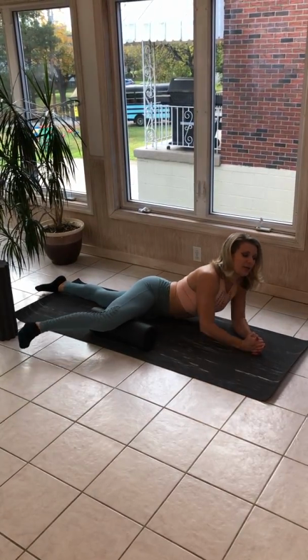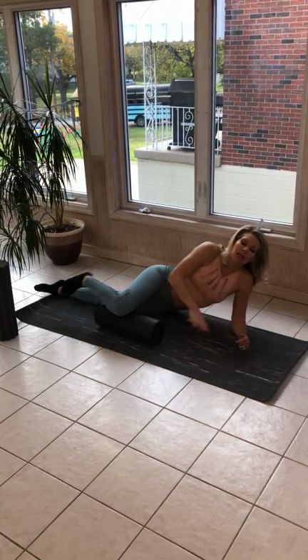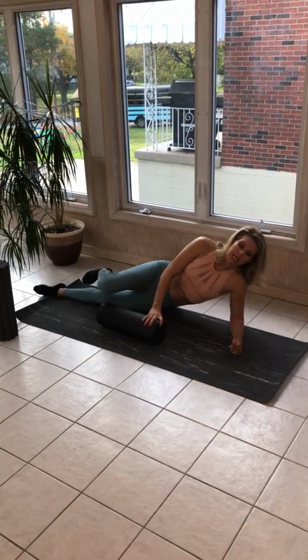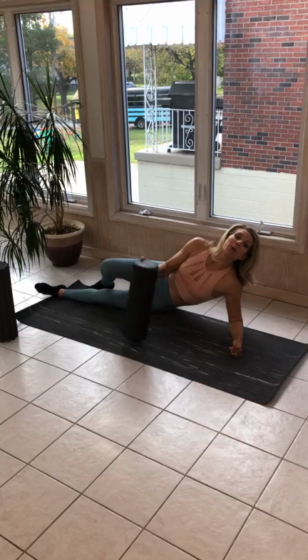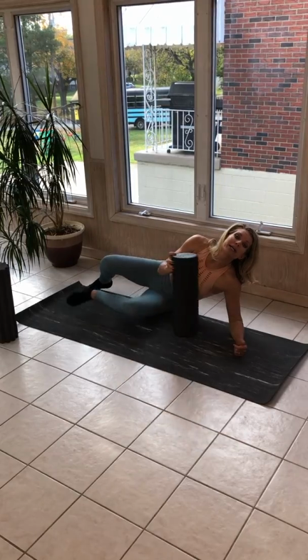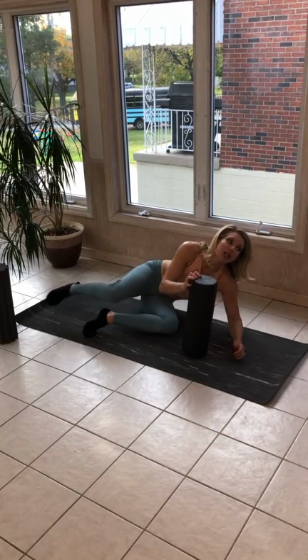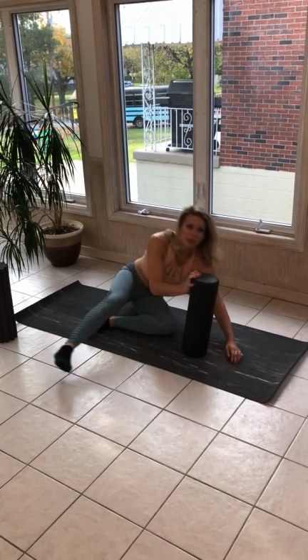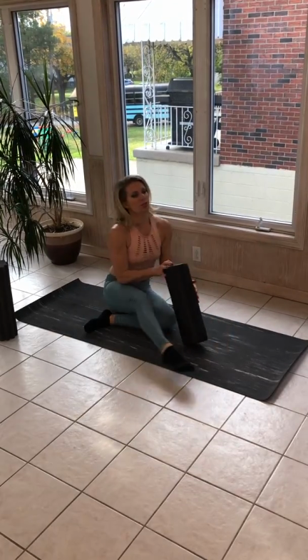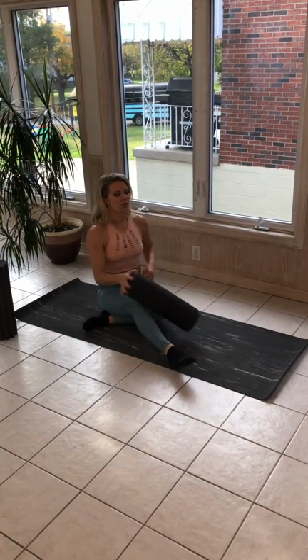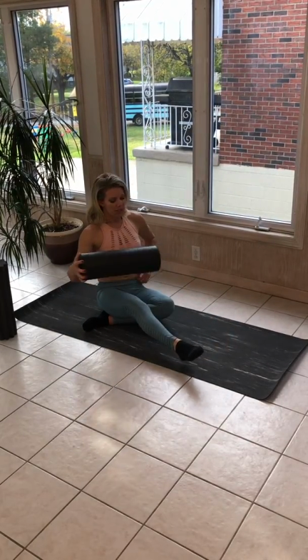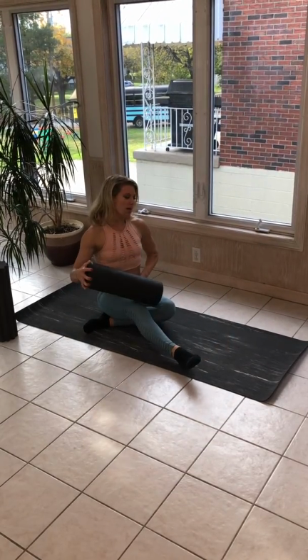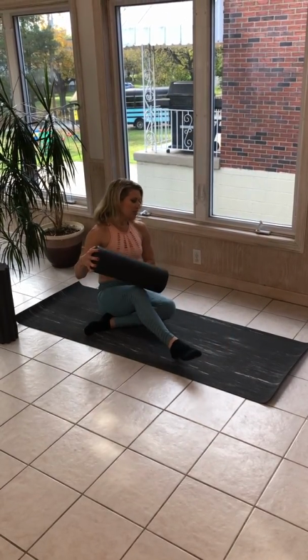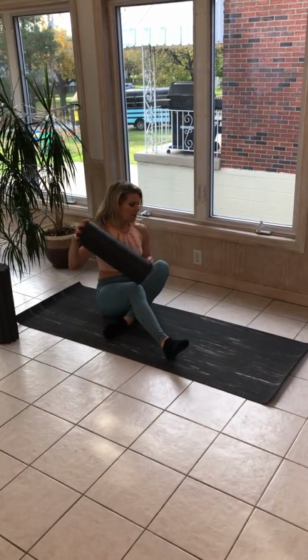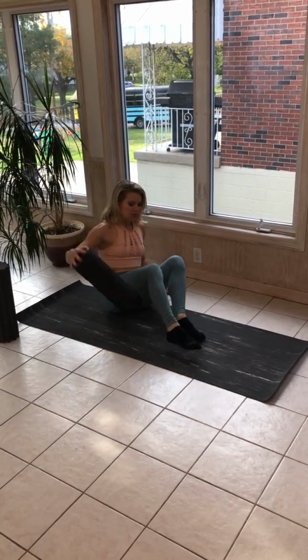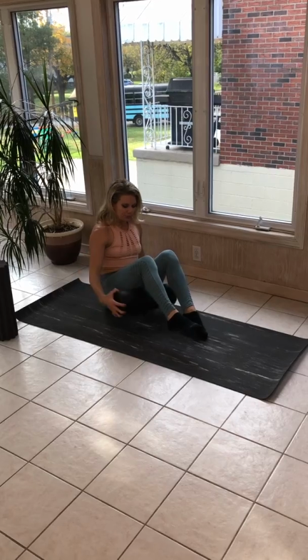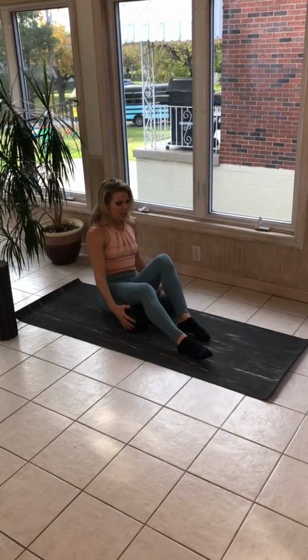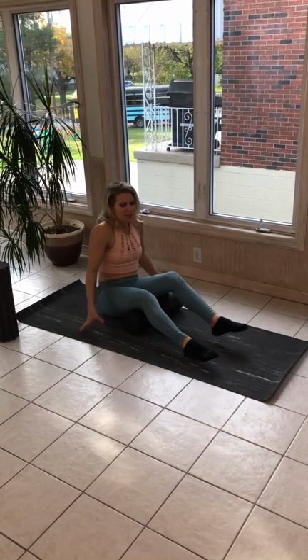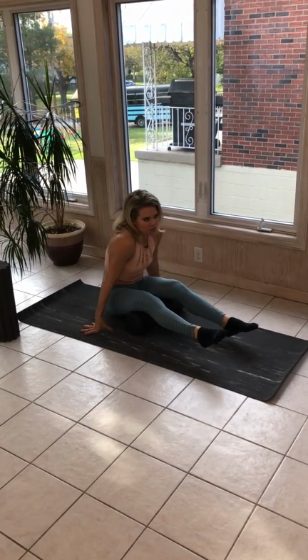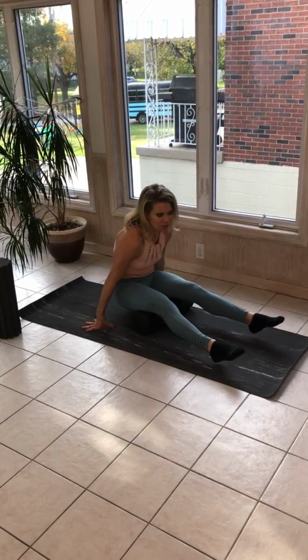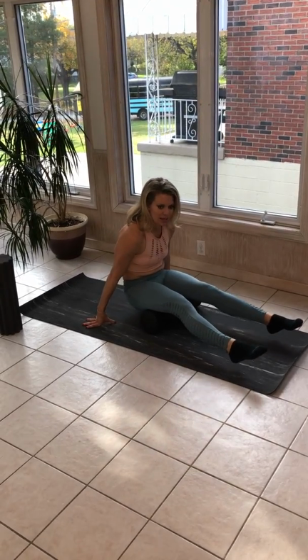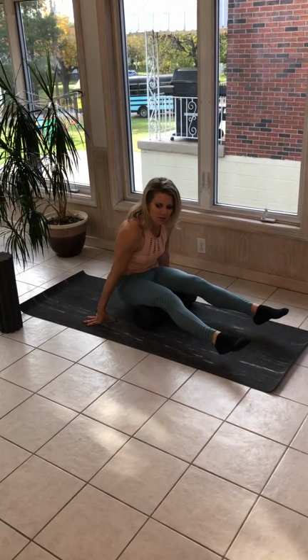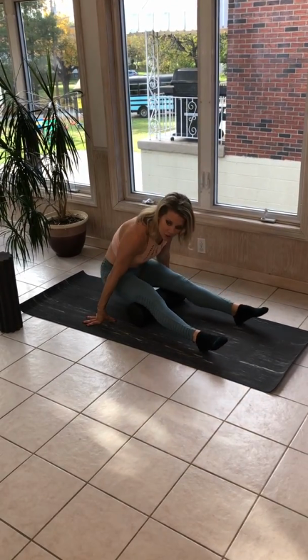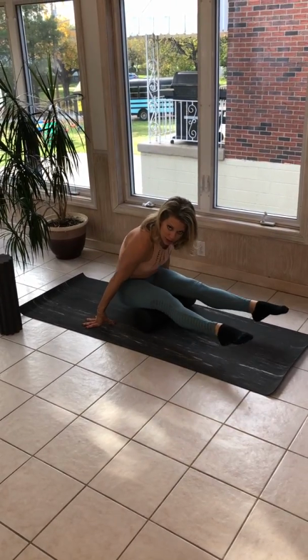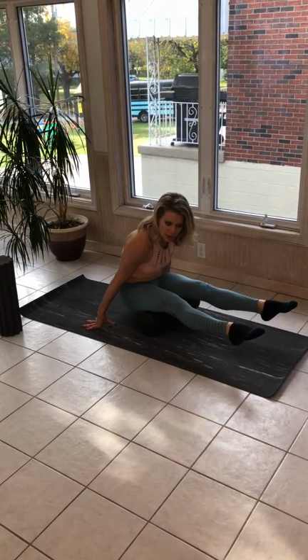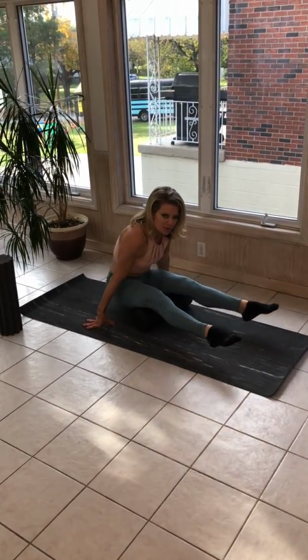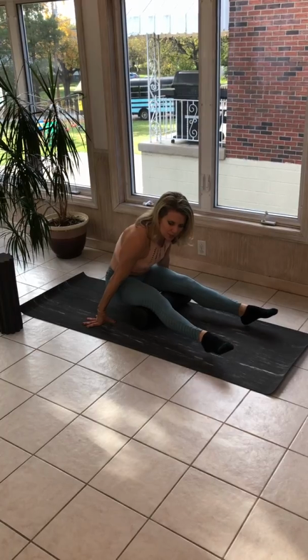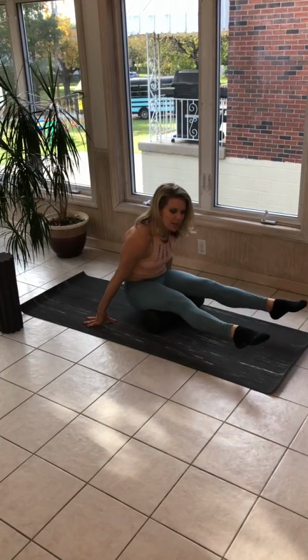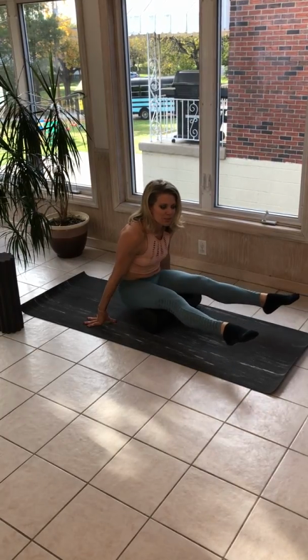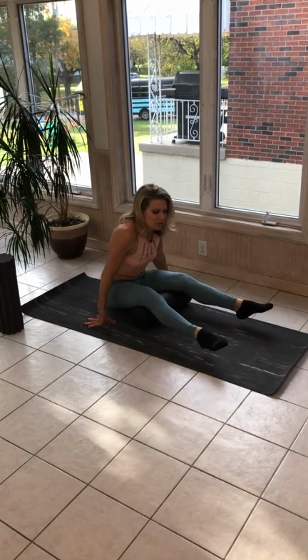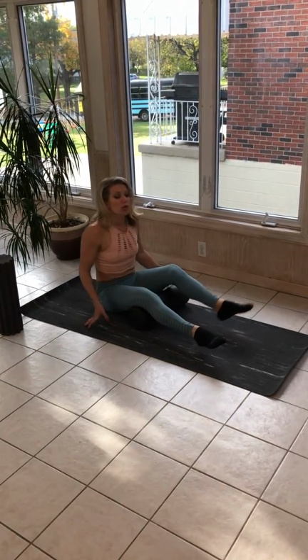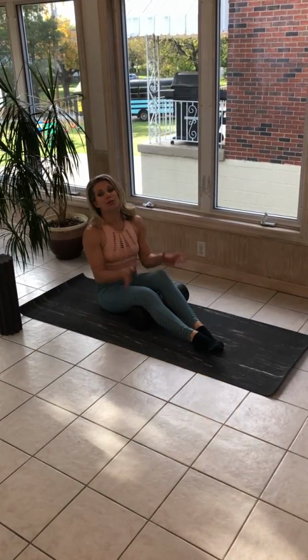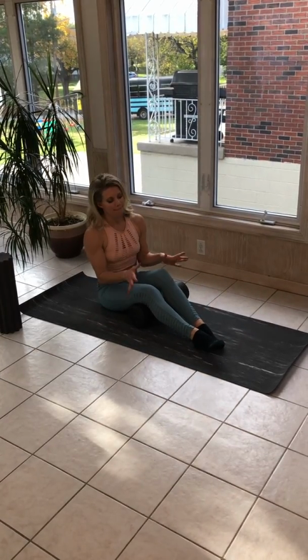I lied — I got one more. Hello, hamstrings! We did the quads, so we want to get to the hammies. I like to stretch these more than anything. I don't feel like a huge release when I personally do my hamstrings on the foam roller, but you might.